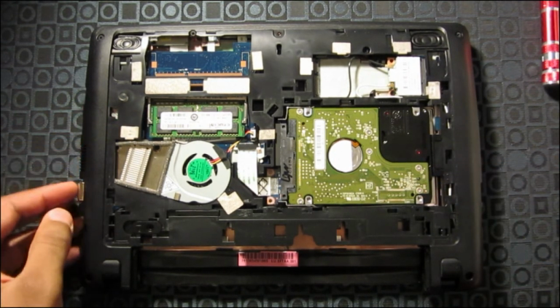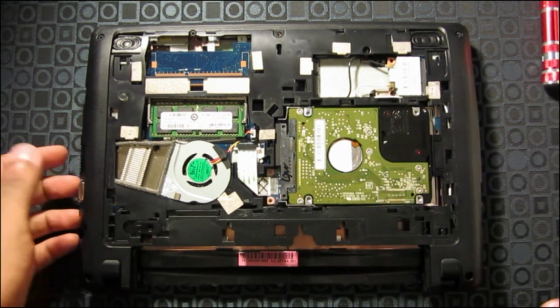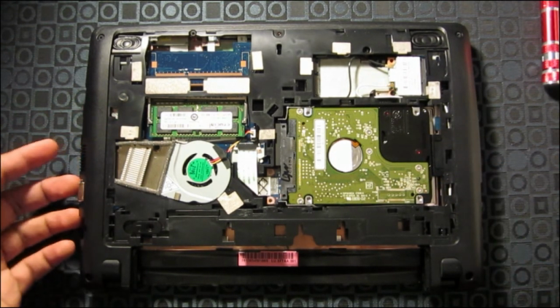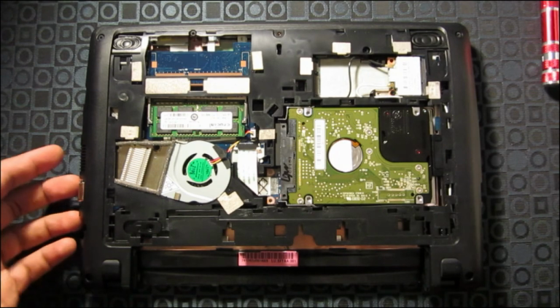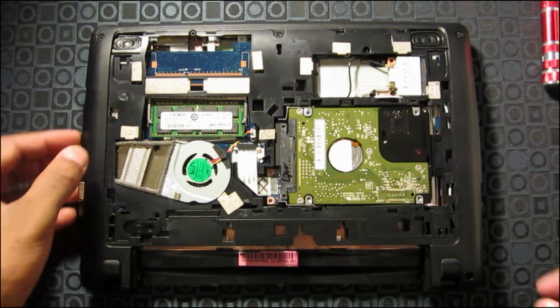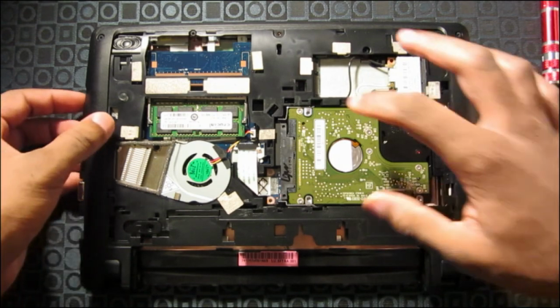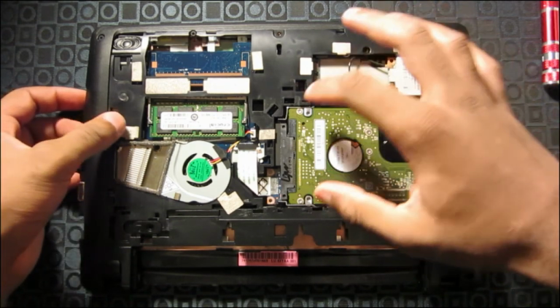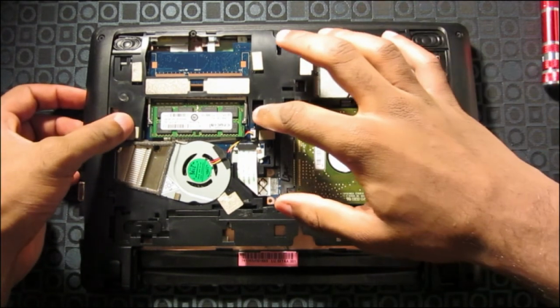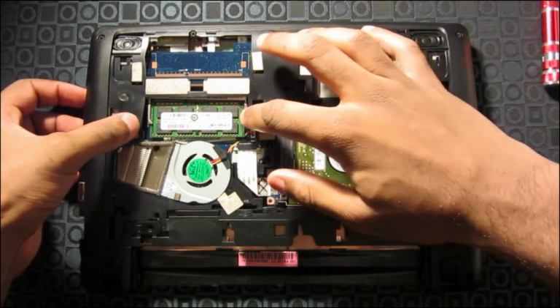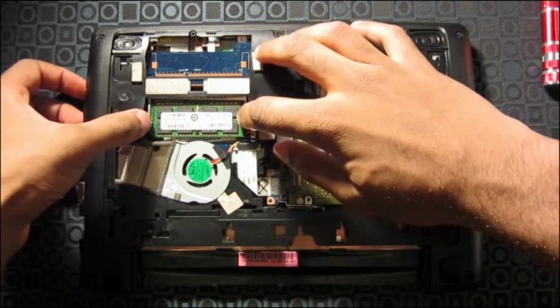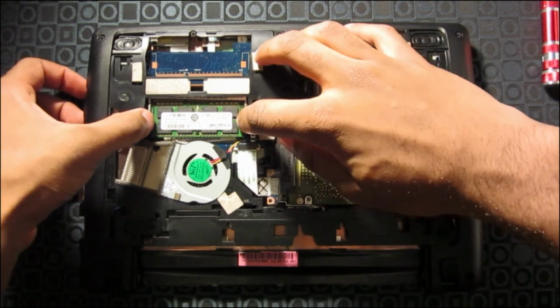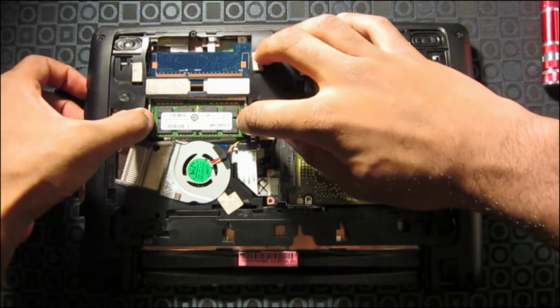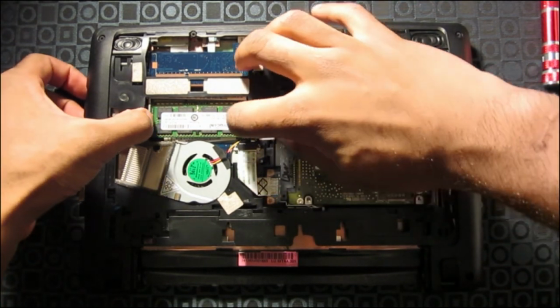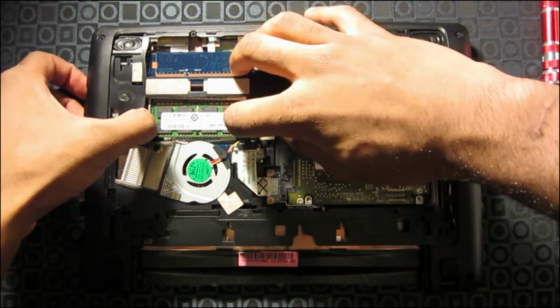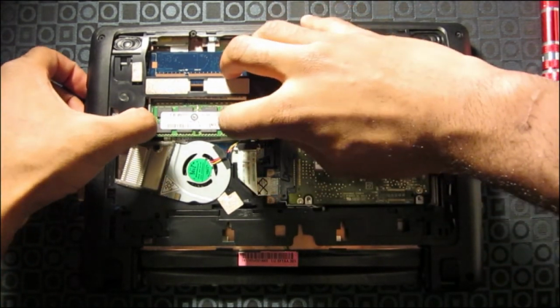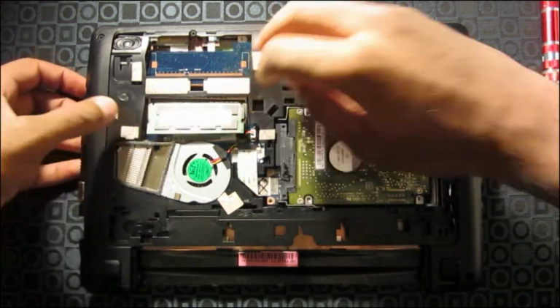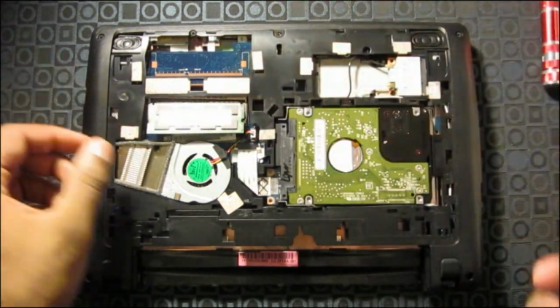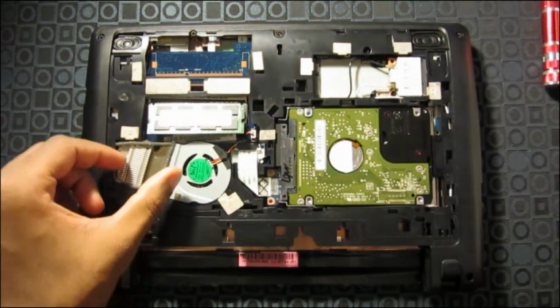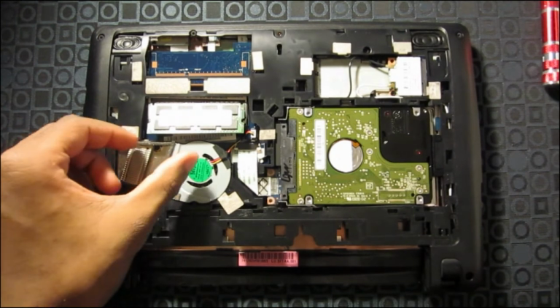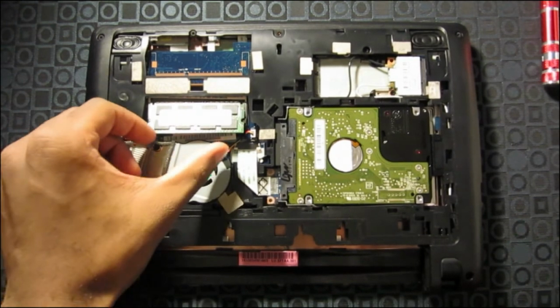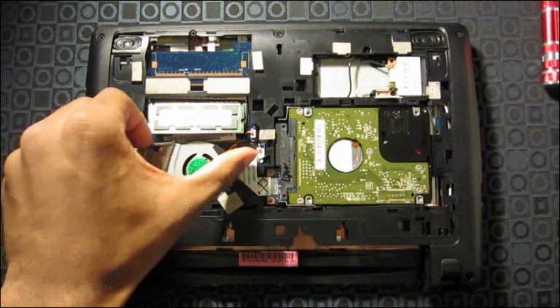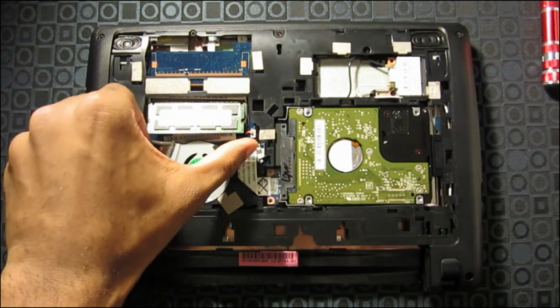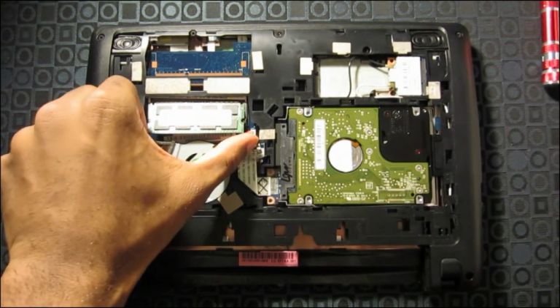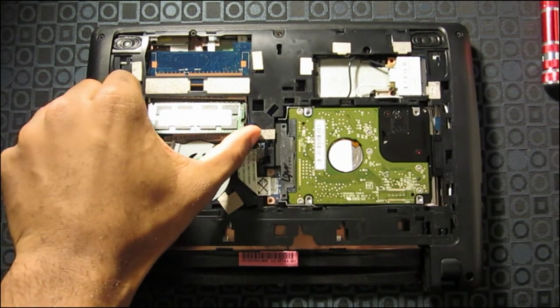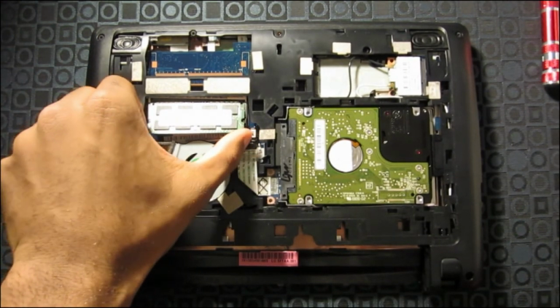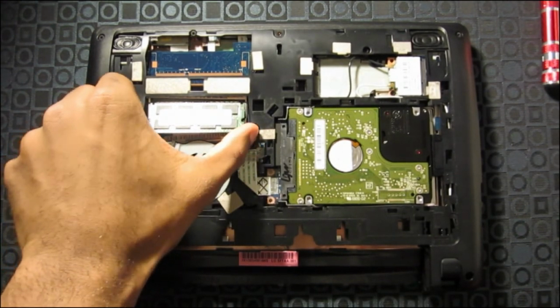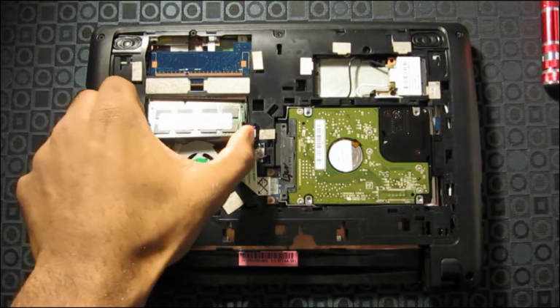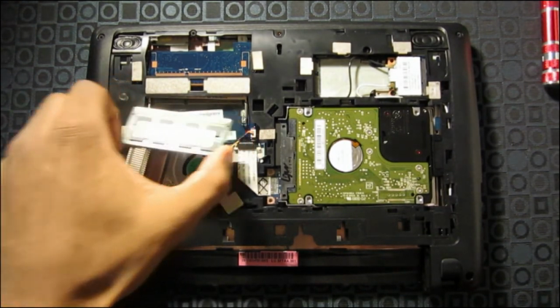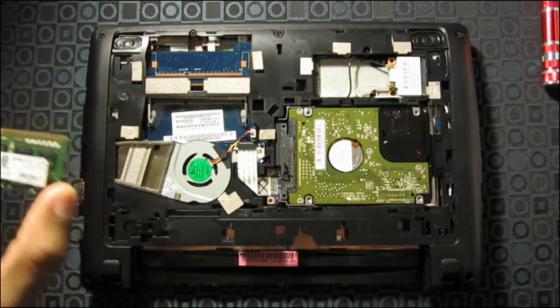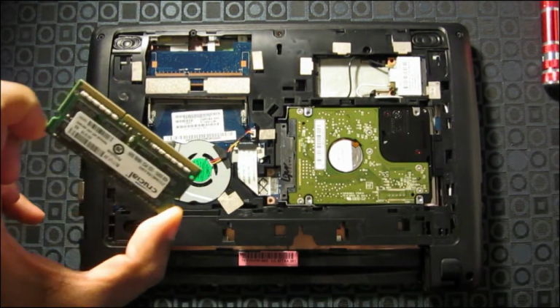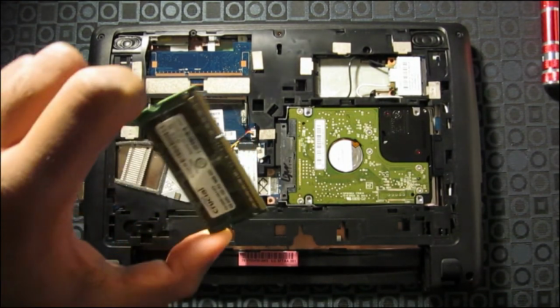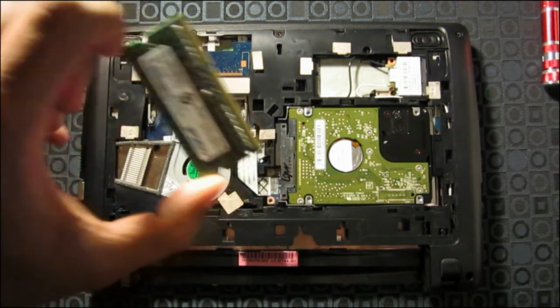To remove the RAM, all you have to do is pull back the two levers on the side and it should come straight up. Slide it out and there you go.